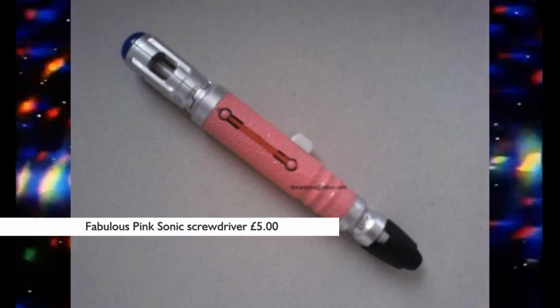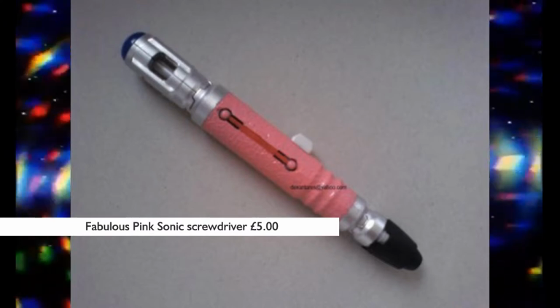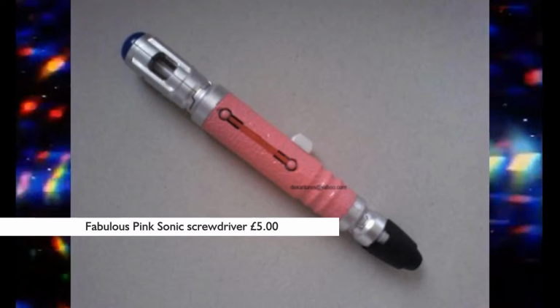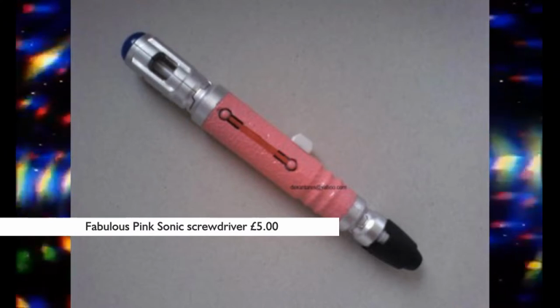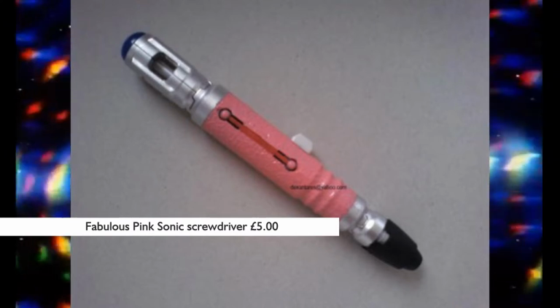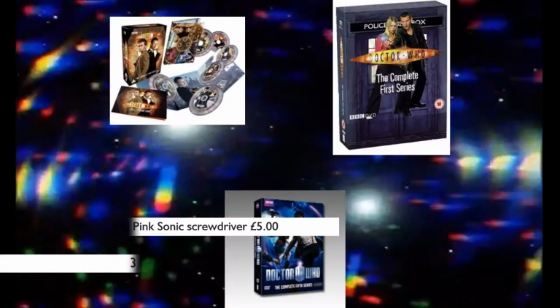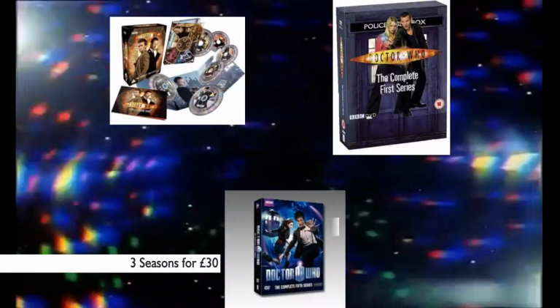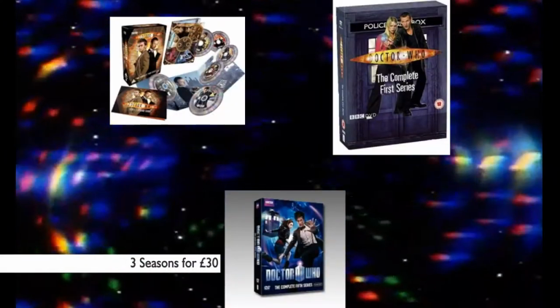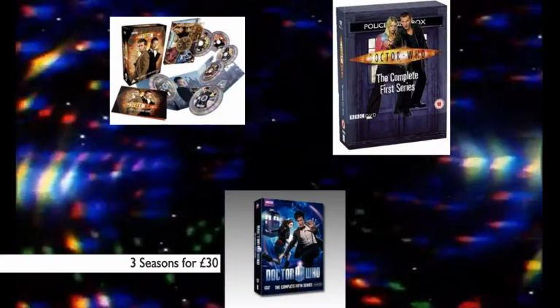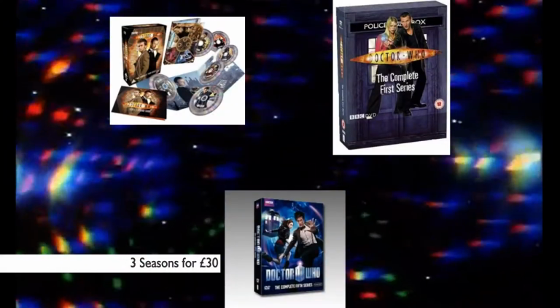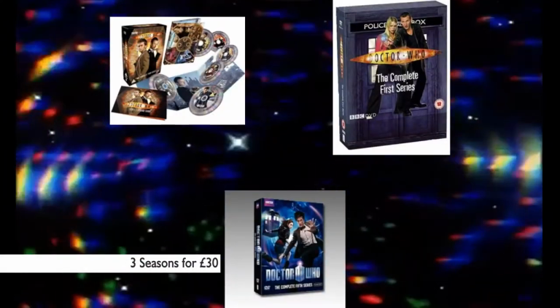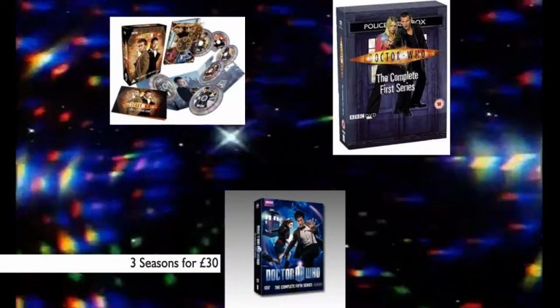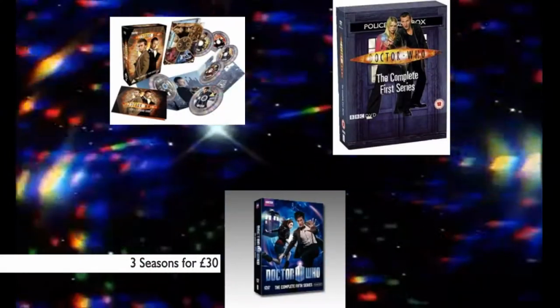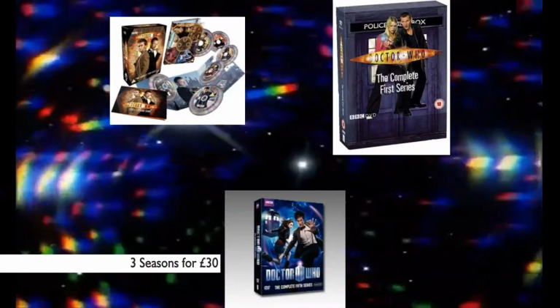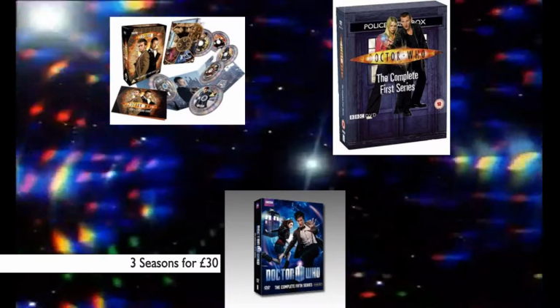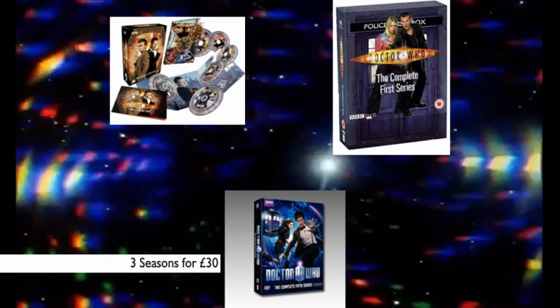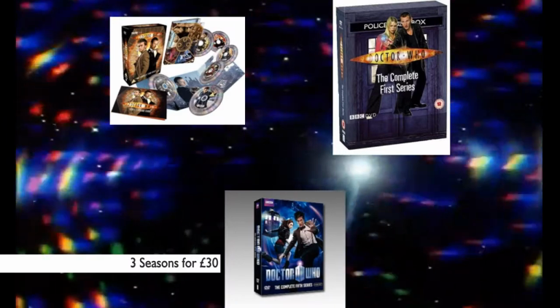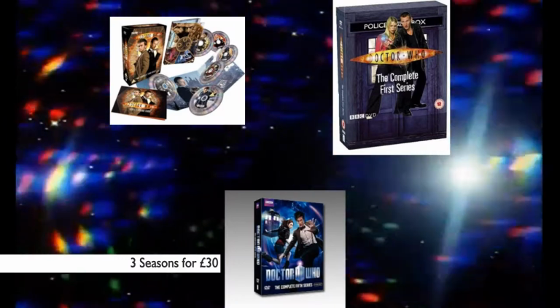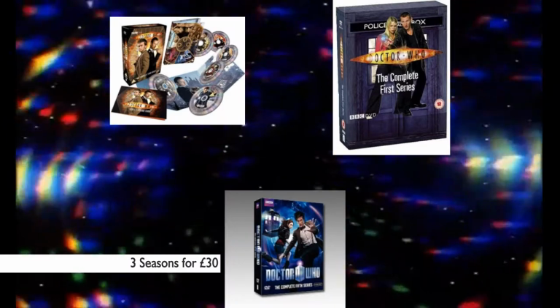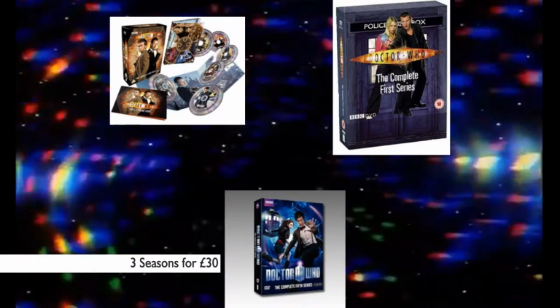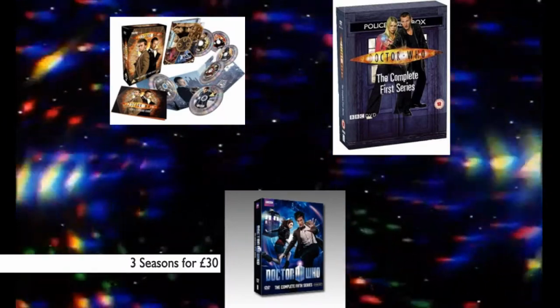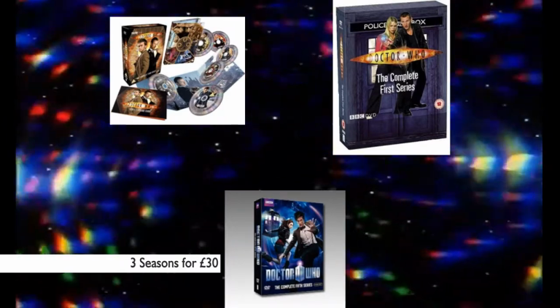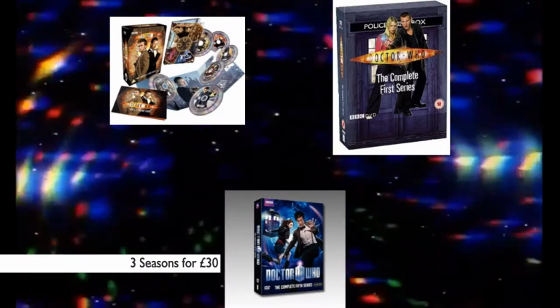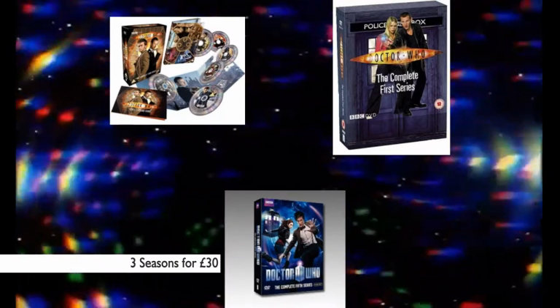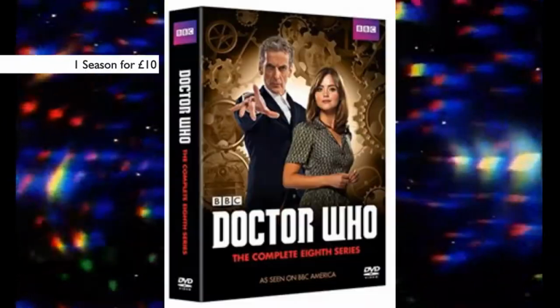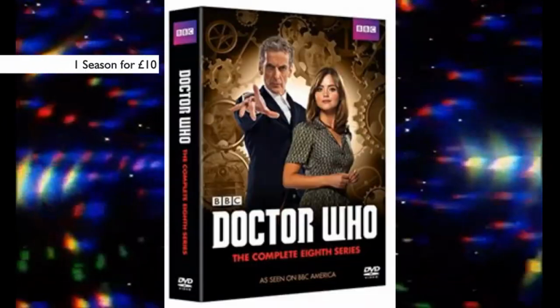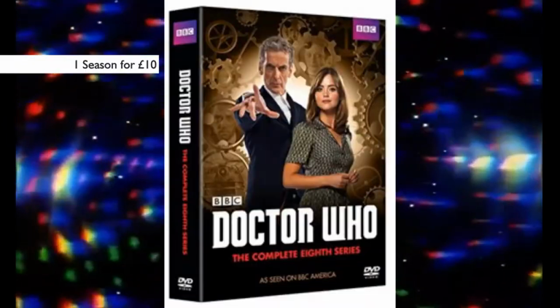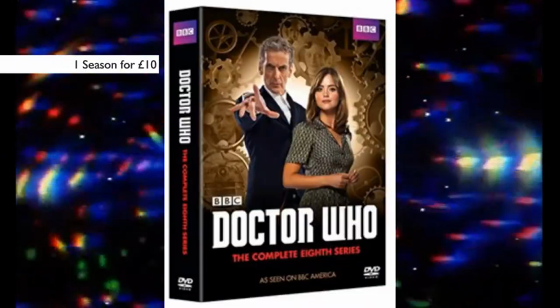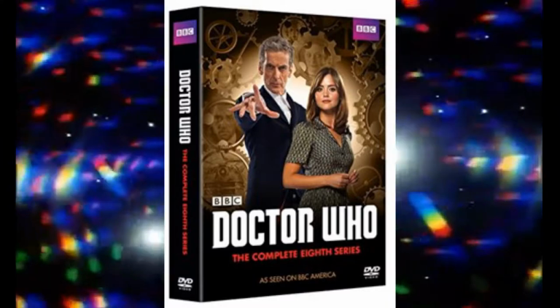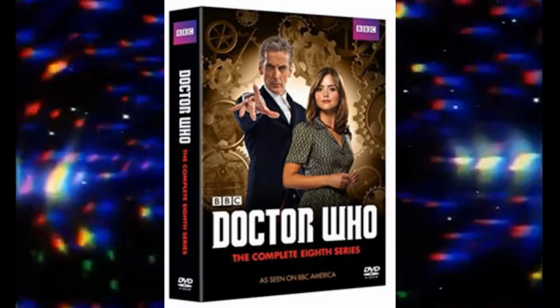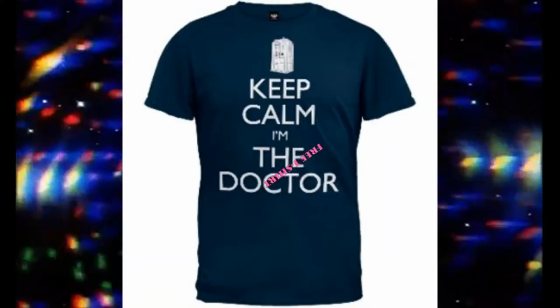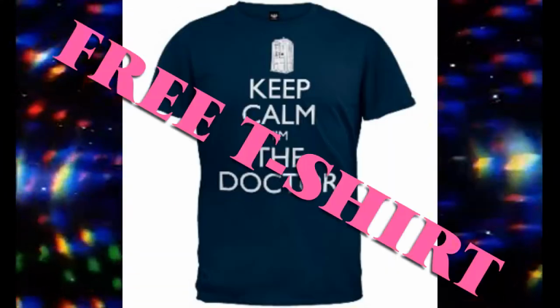We also have some of the DVDs of Doctor Who that you can buy. You can get three seasons for £30, or you can just buy one season for £10 and get a free t-shirt.